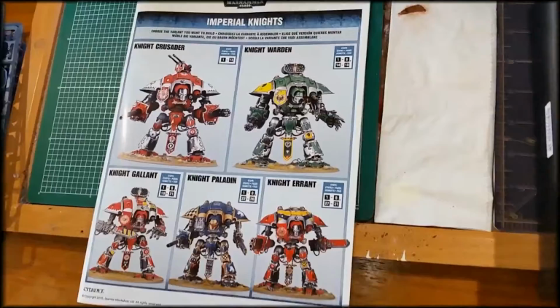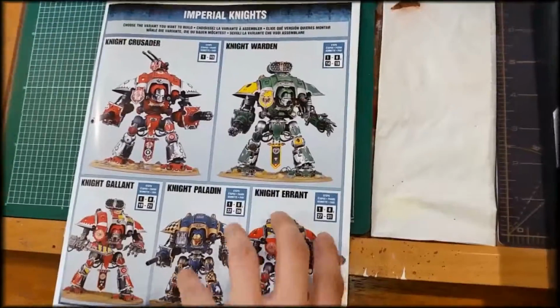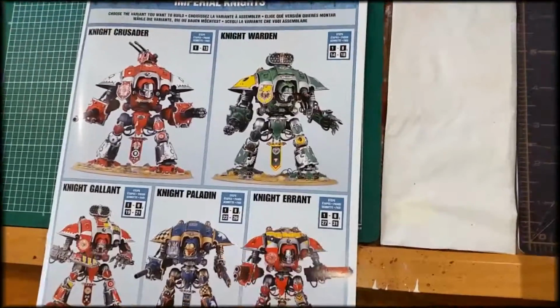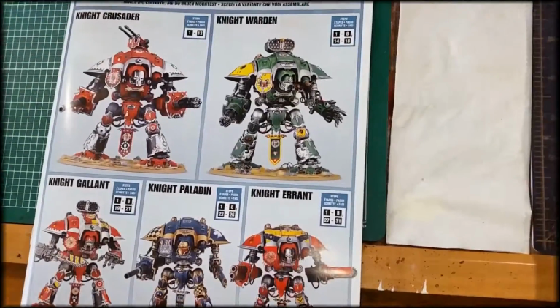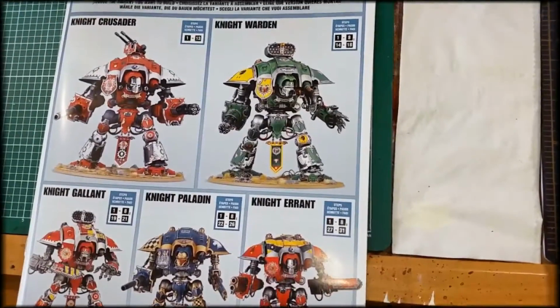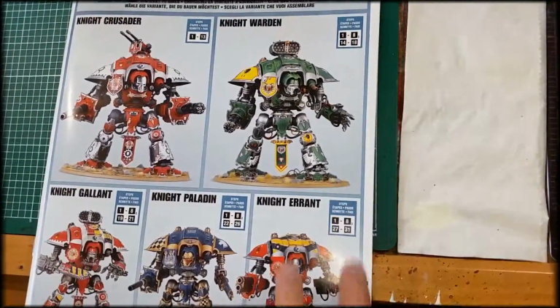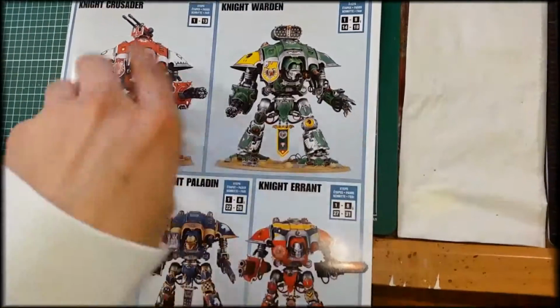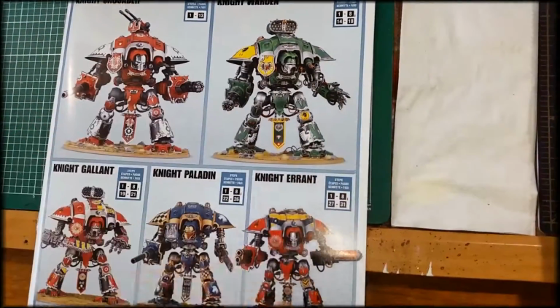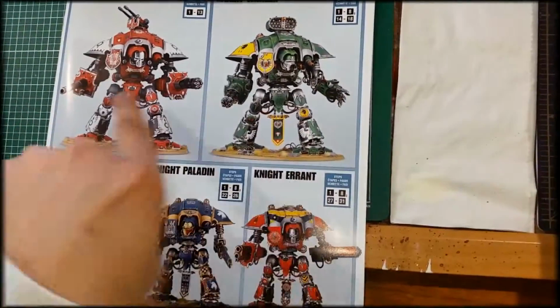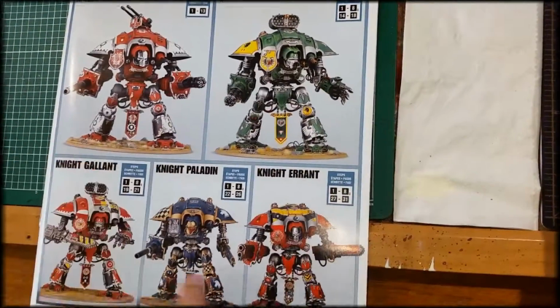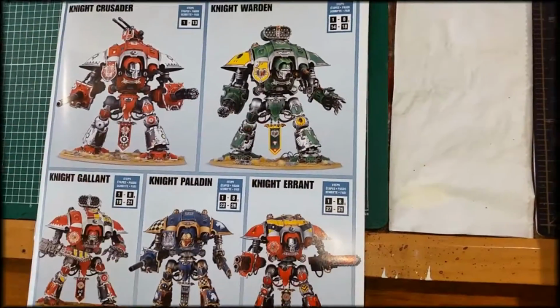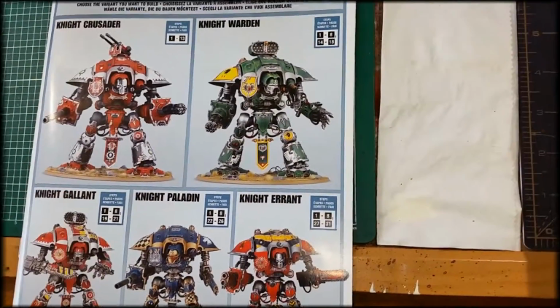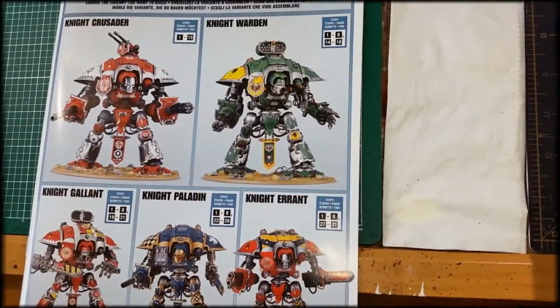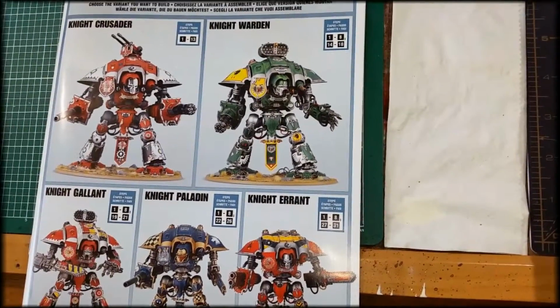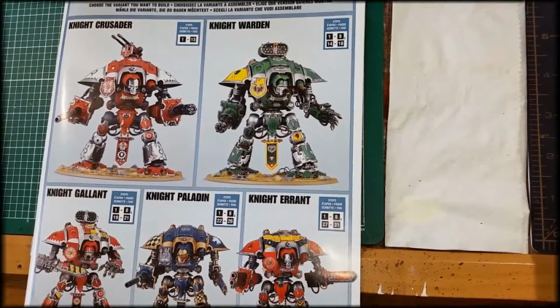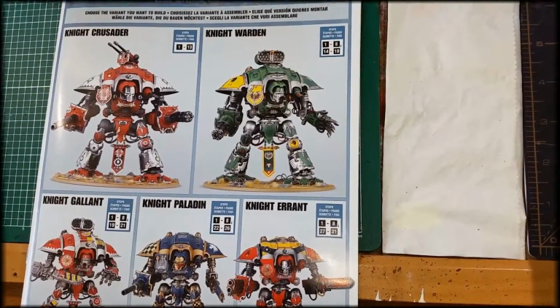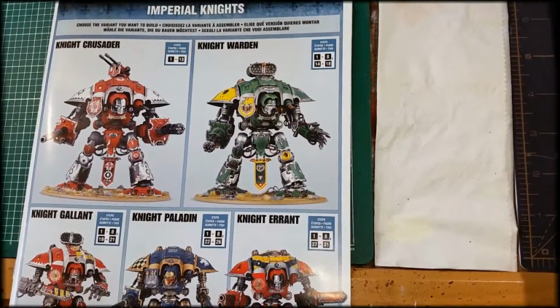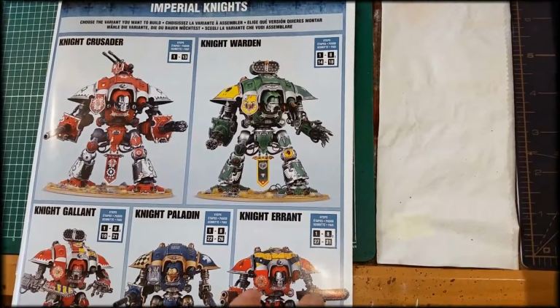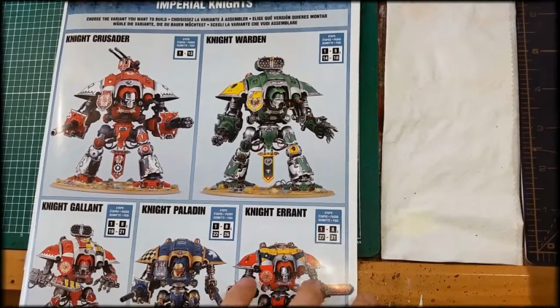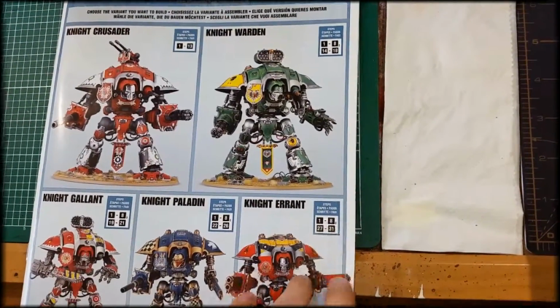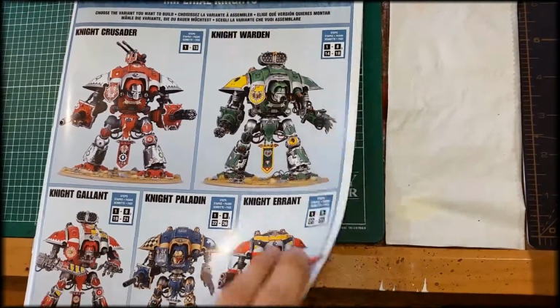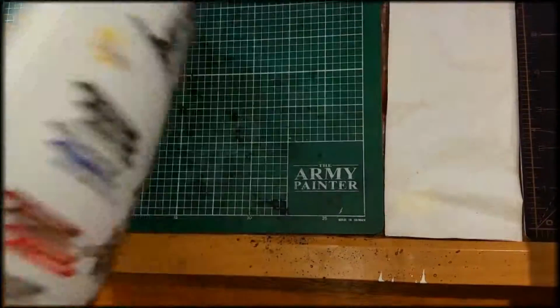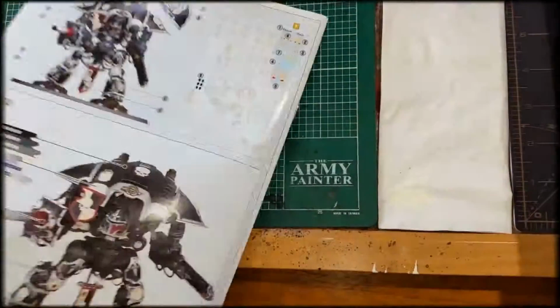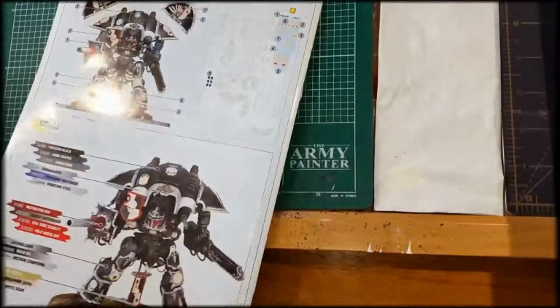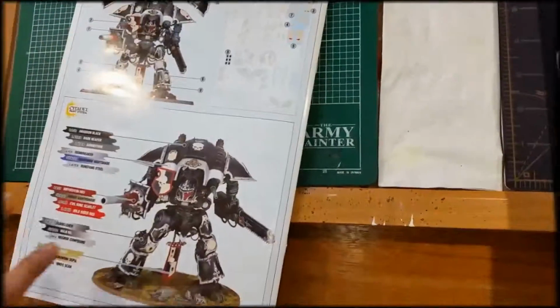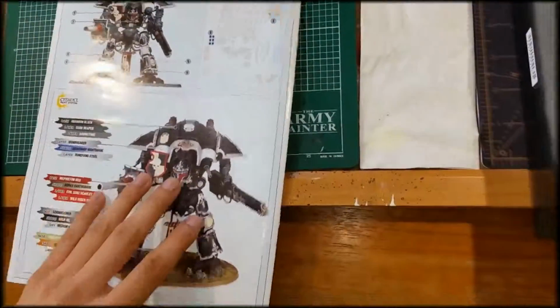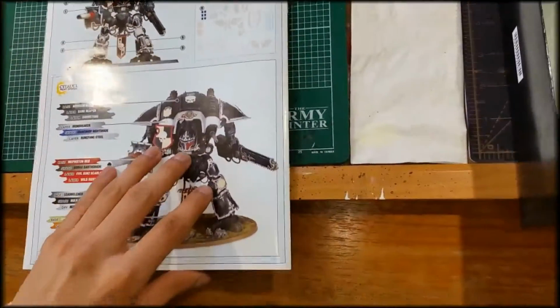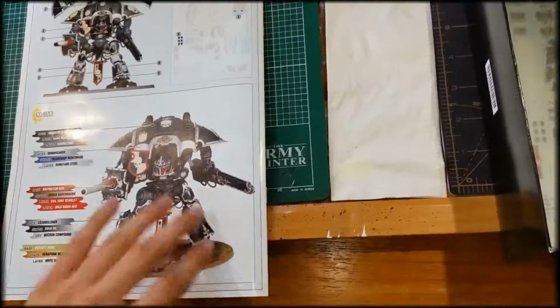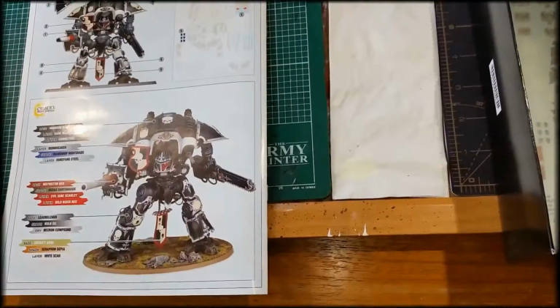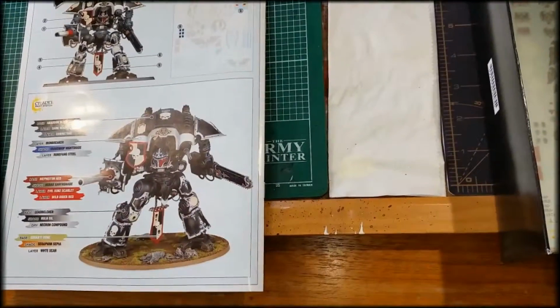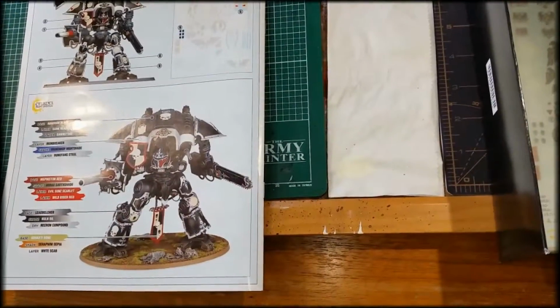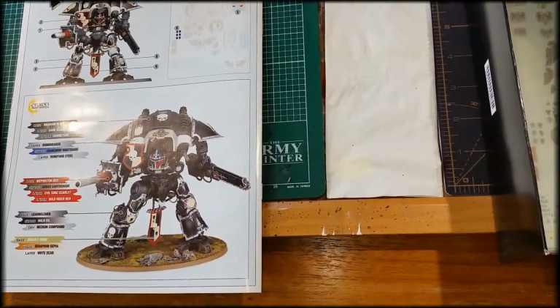Since you bought this box, you'll also be able to make all four different knight variants. All right, see you guys later.